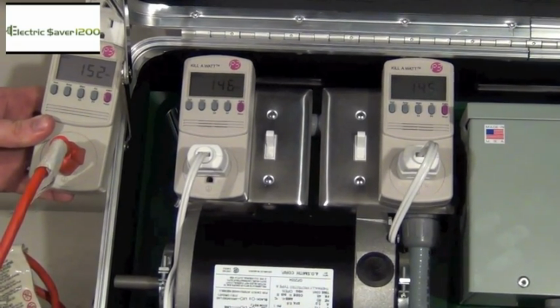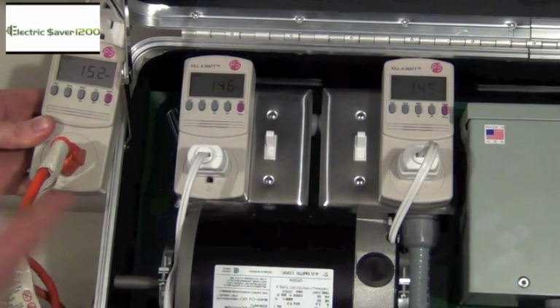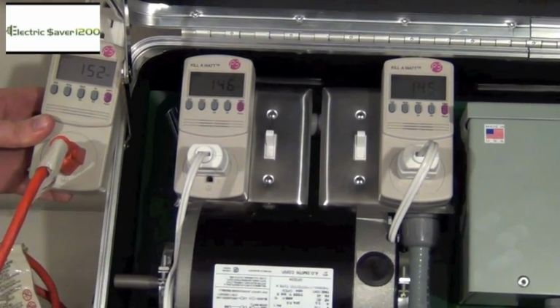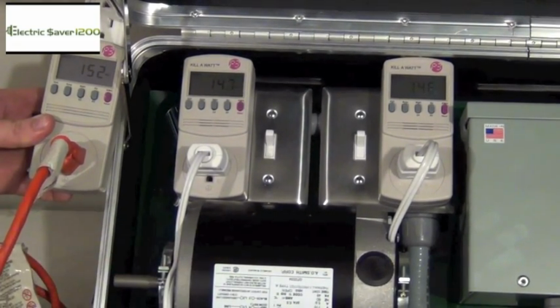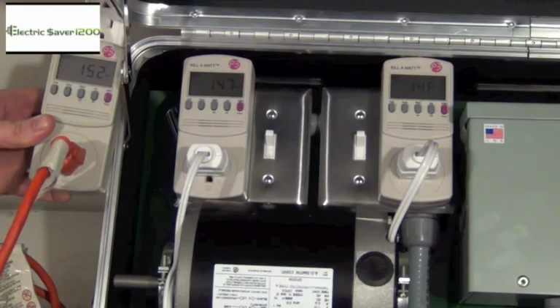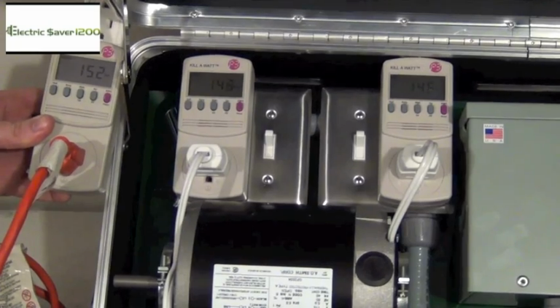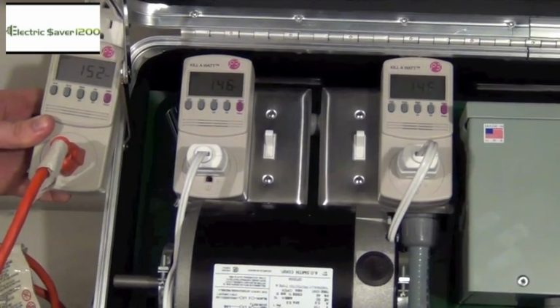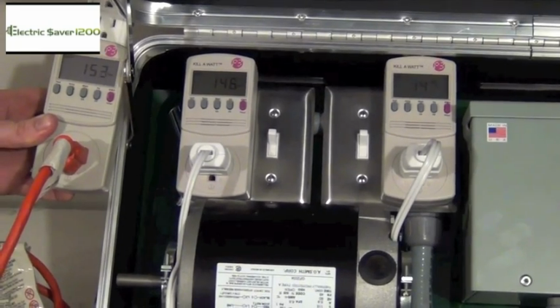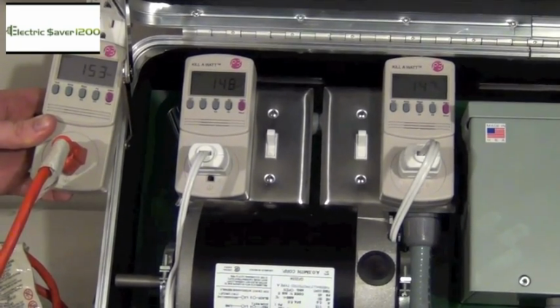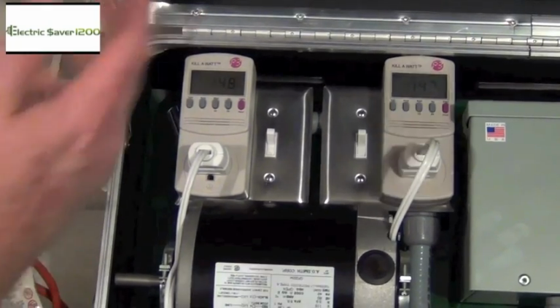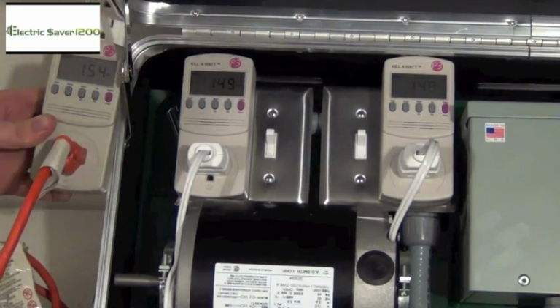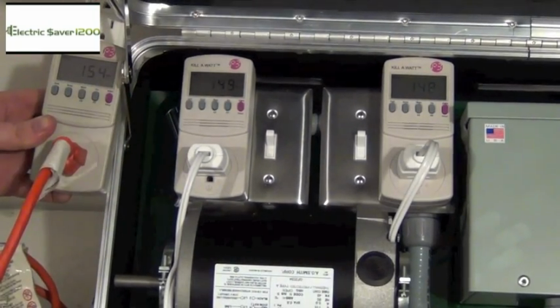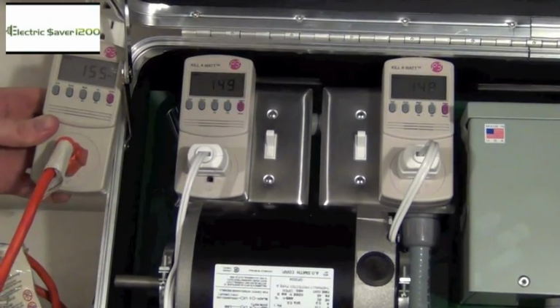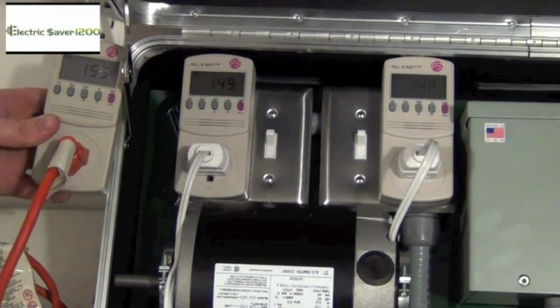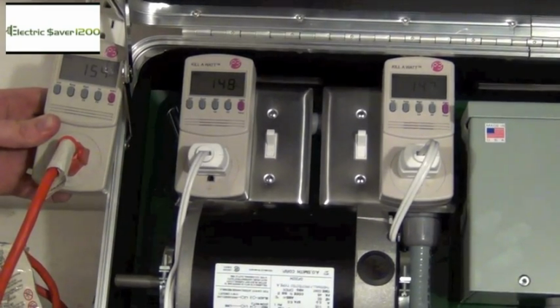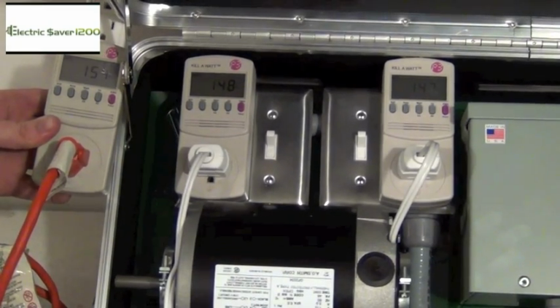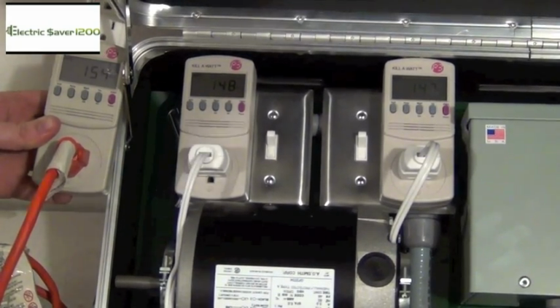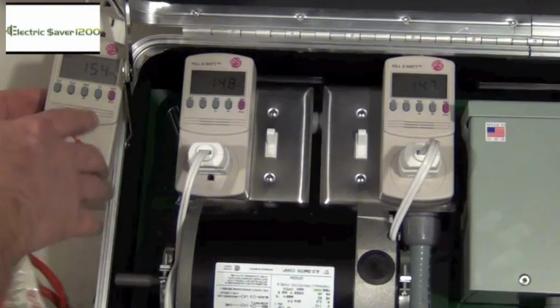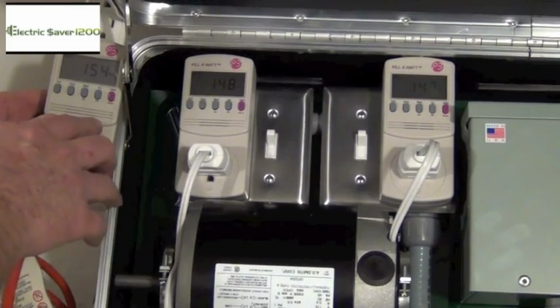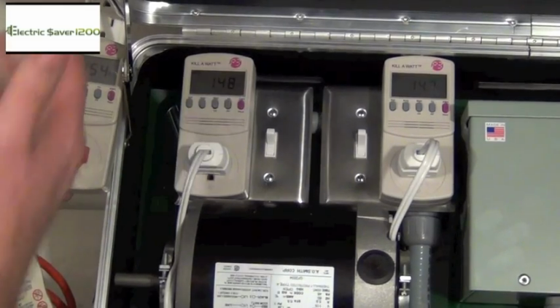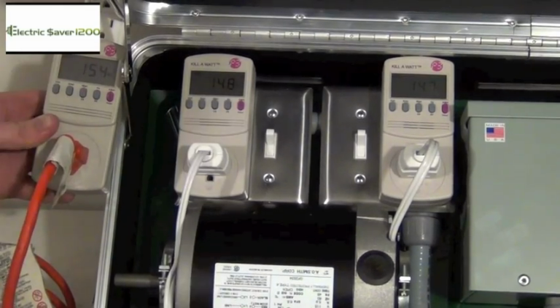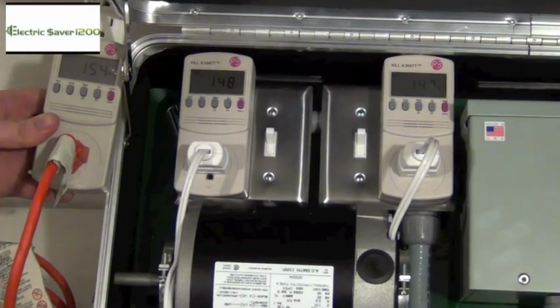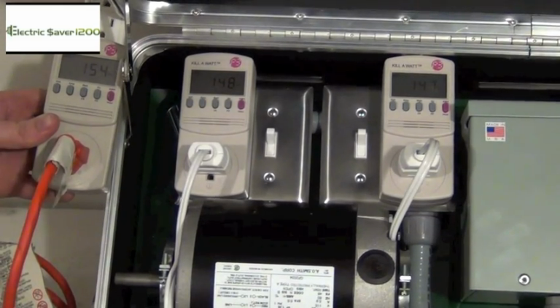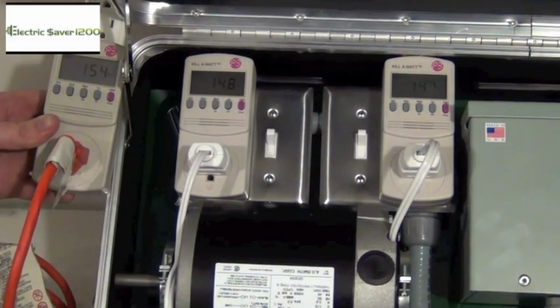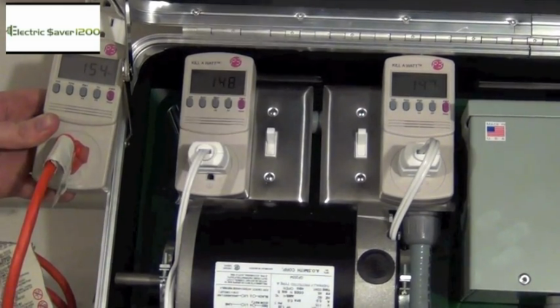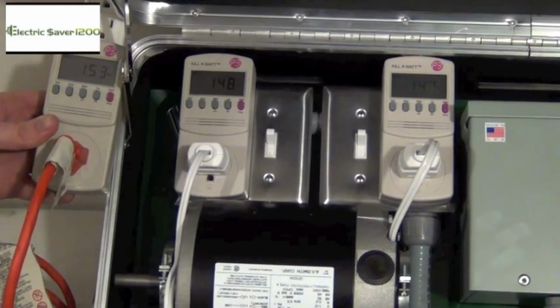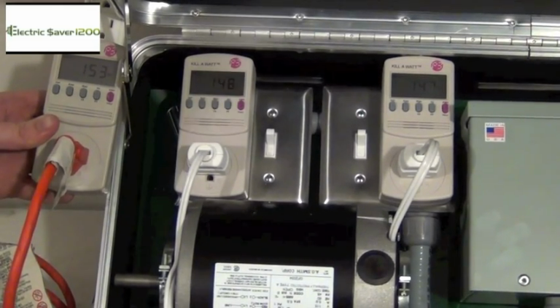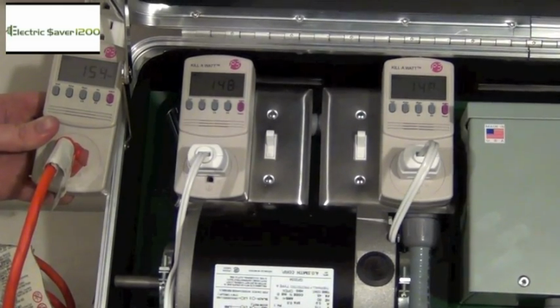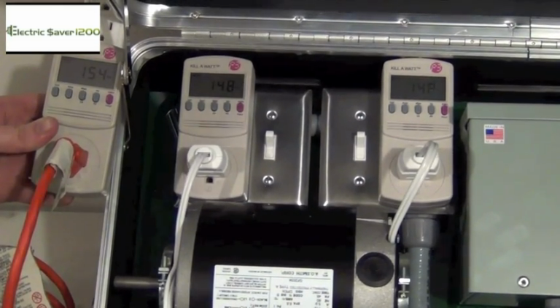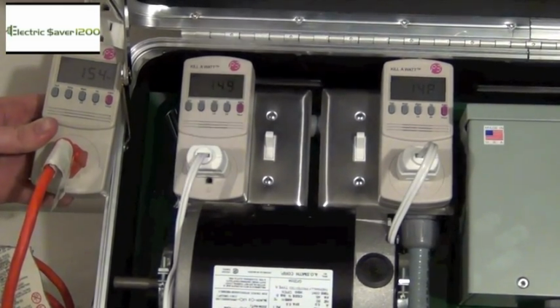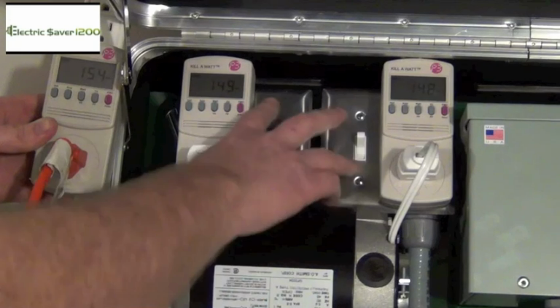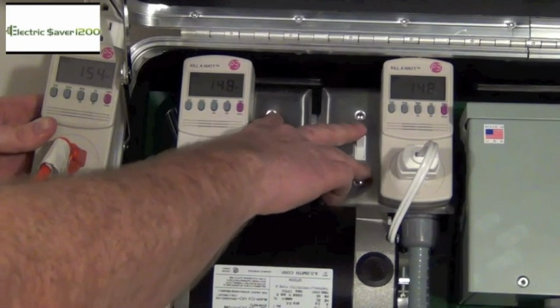That's basically how you do it. If you need to demonstrate to a customer and they say, 'You're showing me amps, but what about watts?' — you can take this extension cord and this kilowatt meter and demonstrate that yes, it does save you watts. I hope that helps.